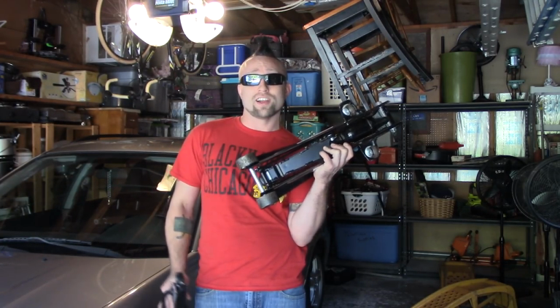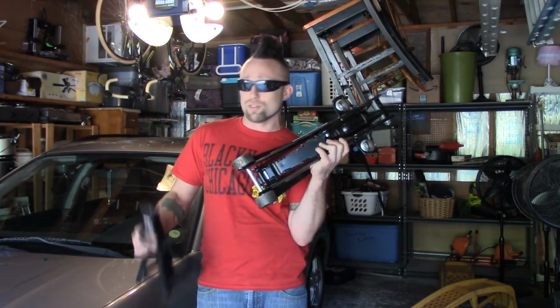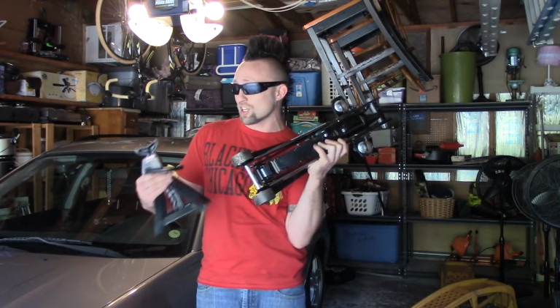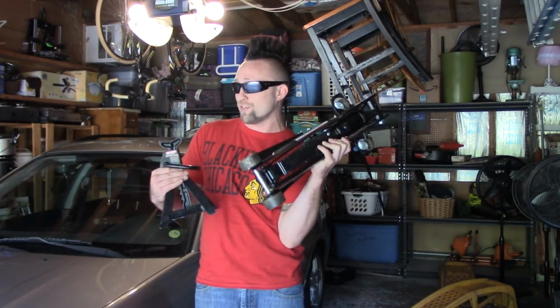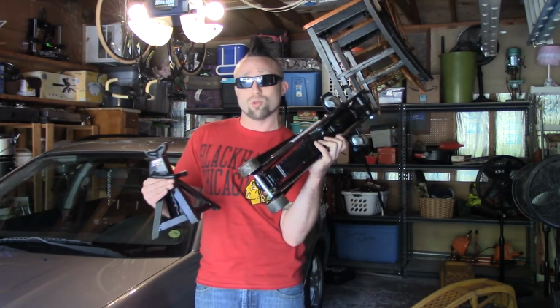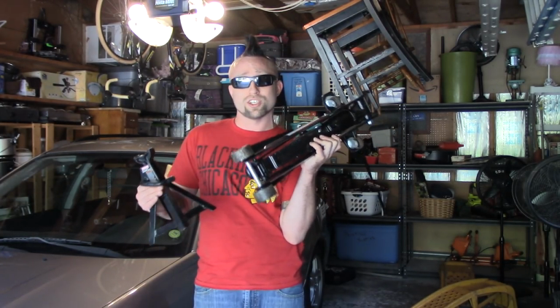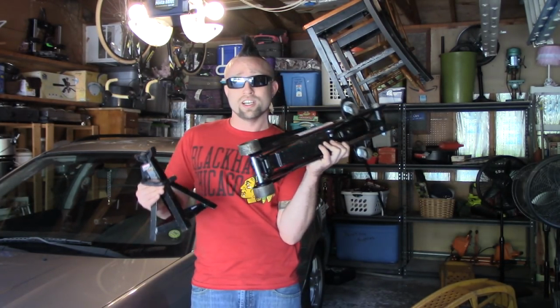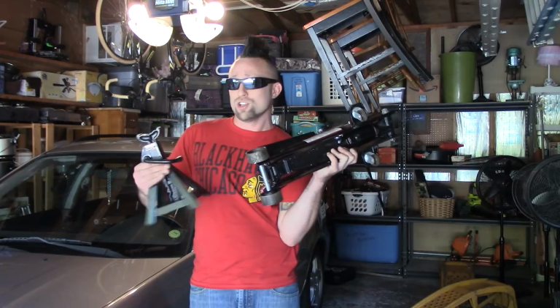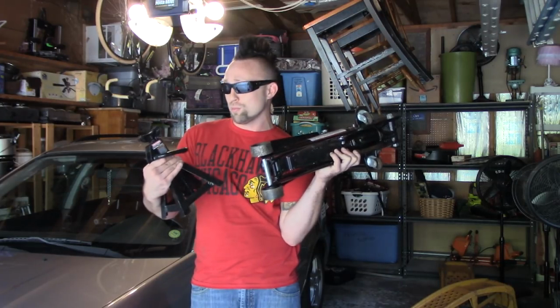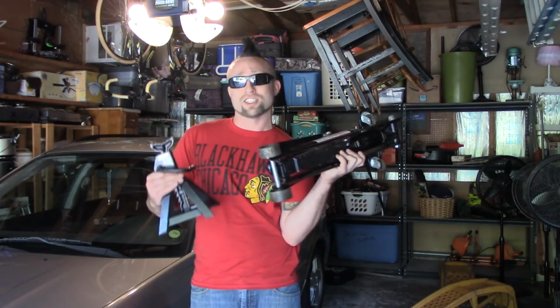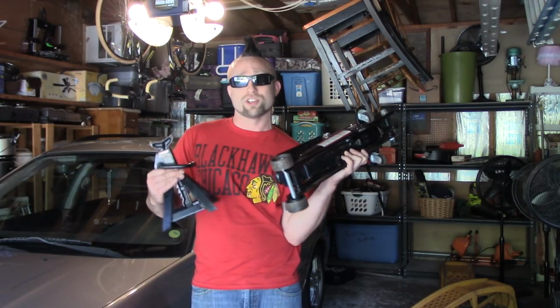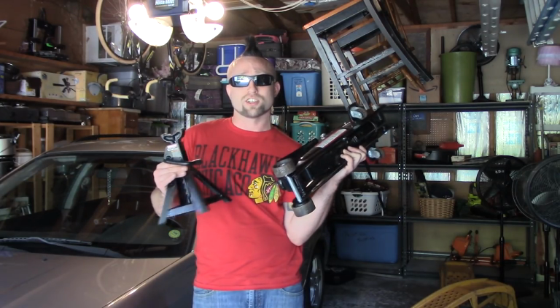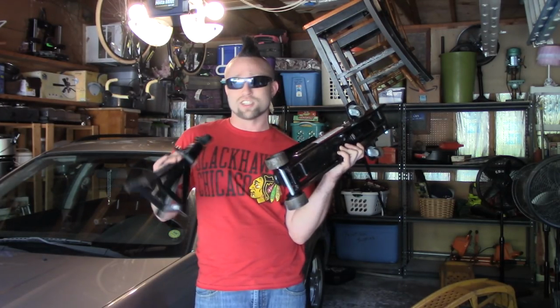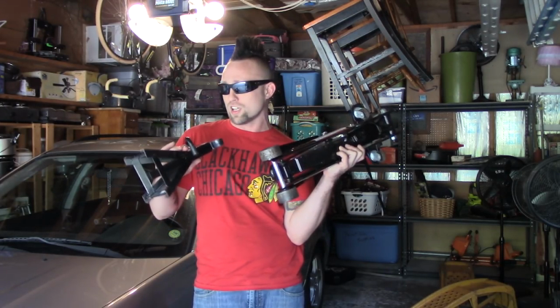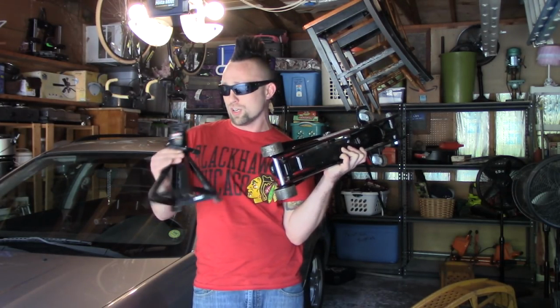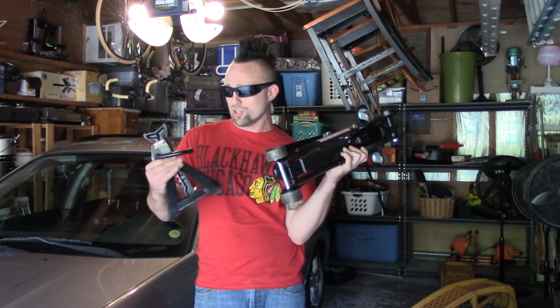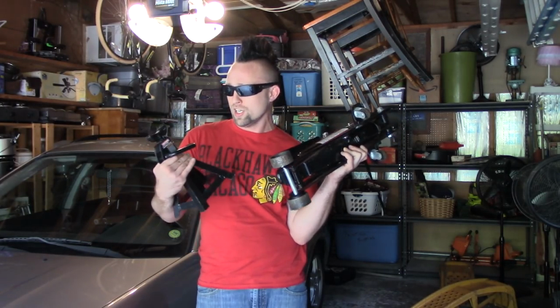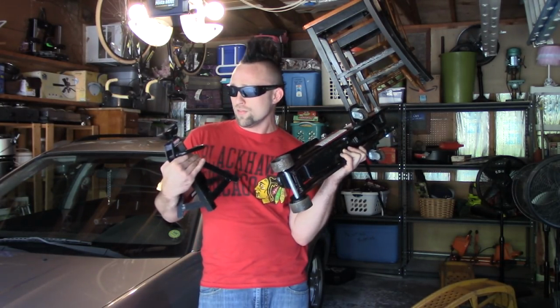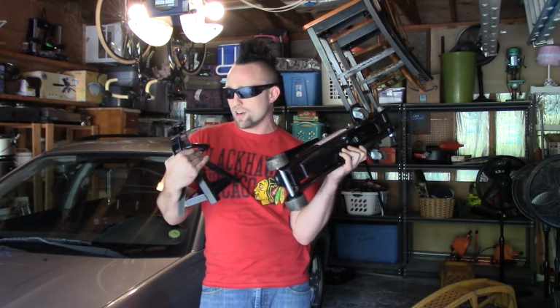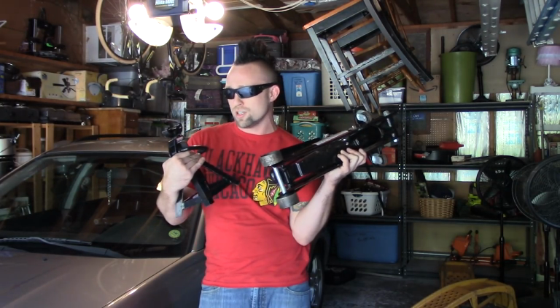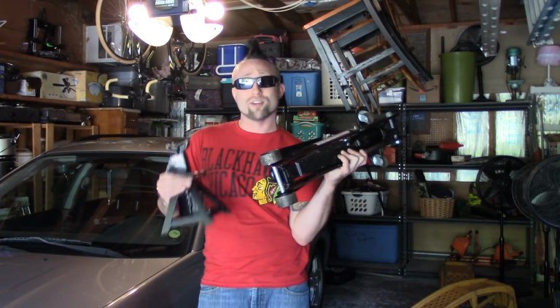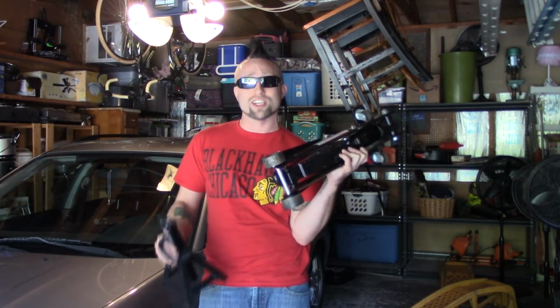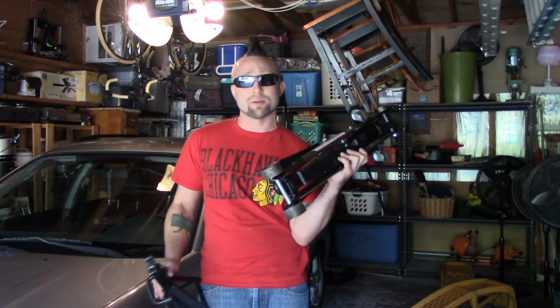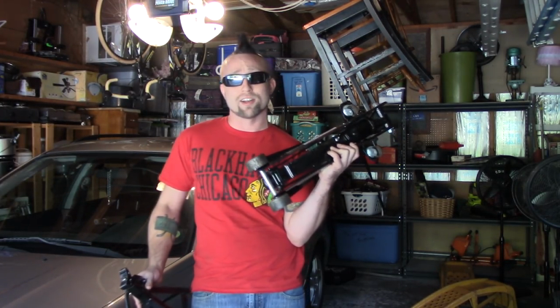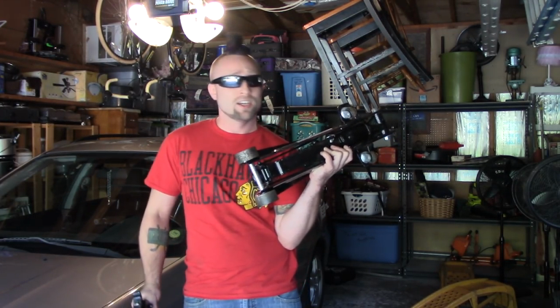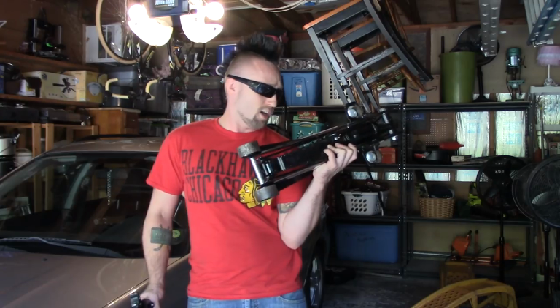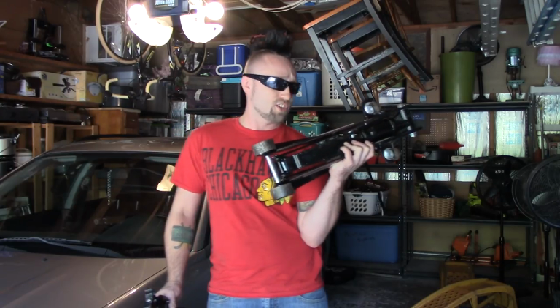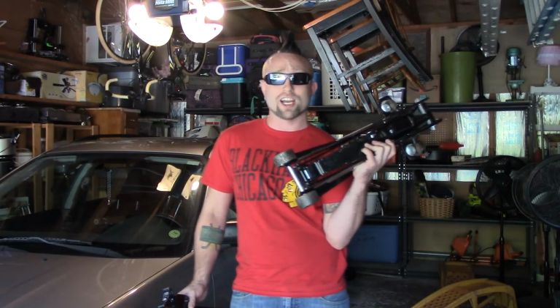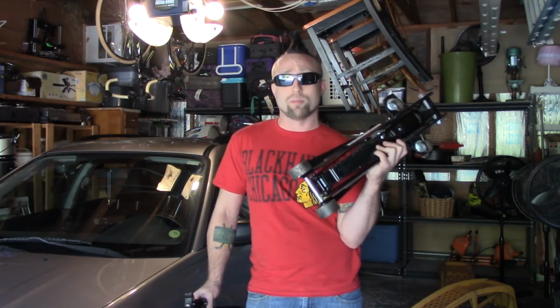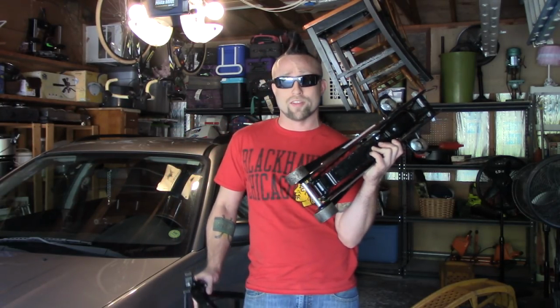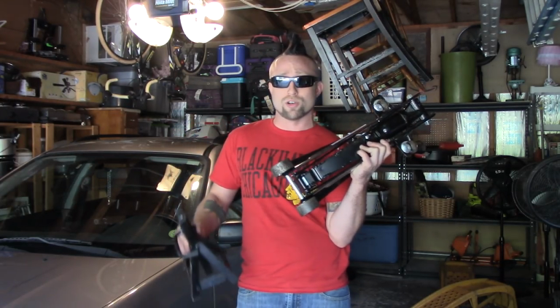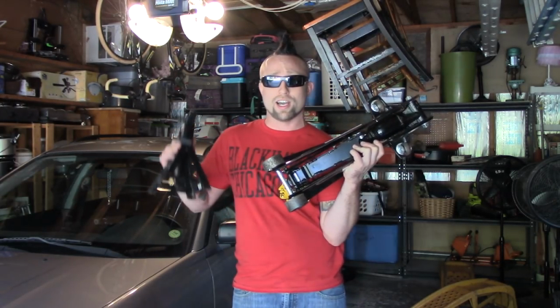Even though it has a lifetime warranty, you shouldn't buy something just because it says lifetime warranty. I don't know the exact model of this jack, but I'll put it on the screen right now.